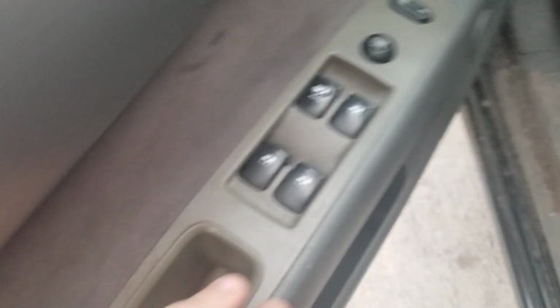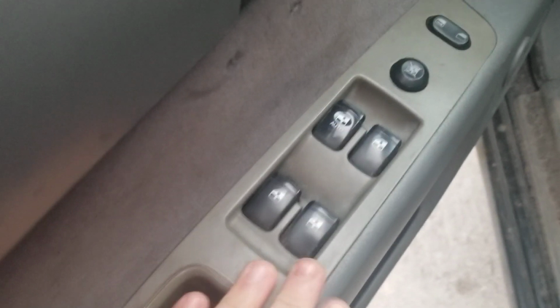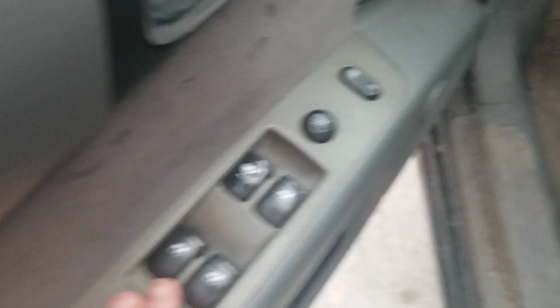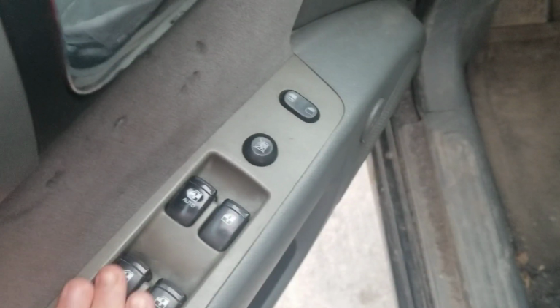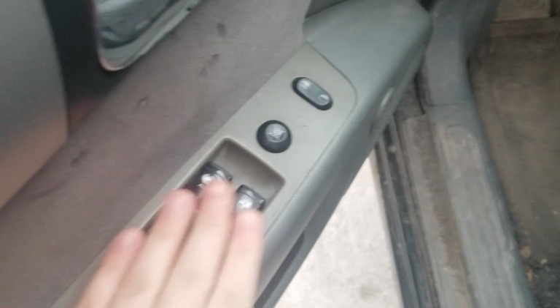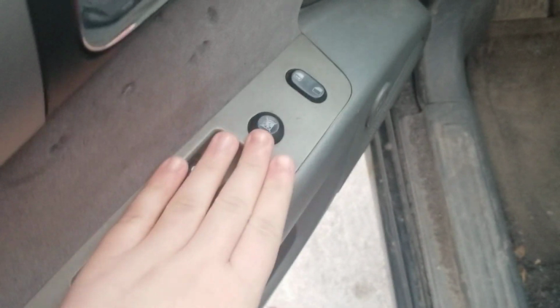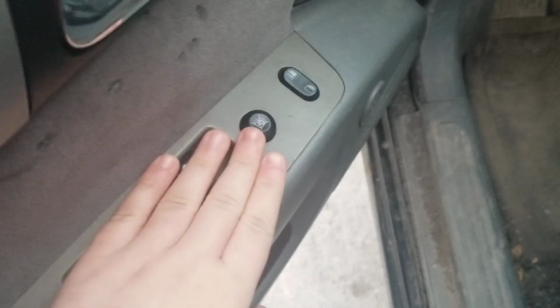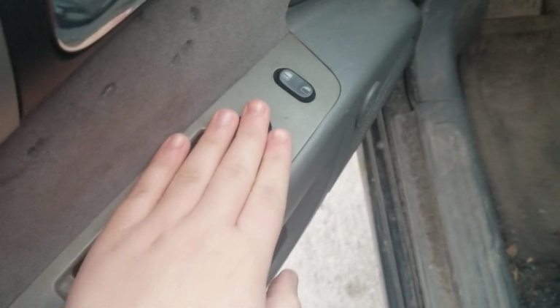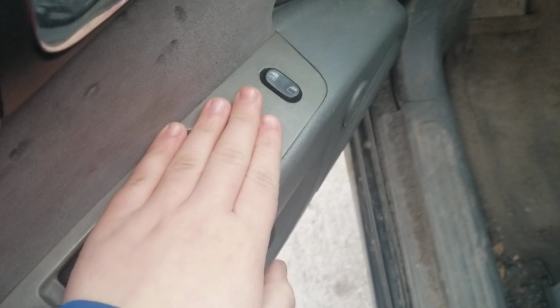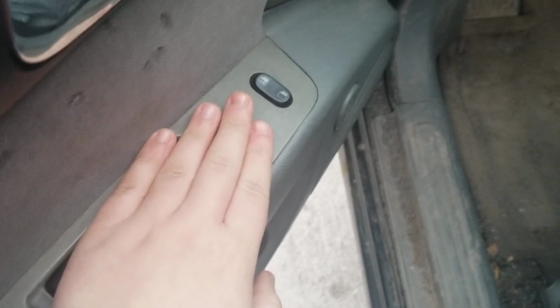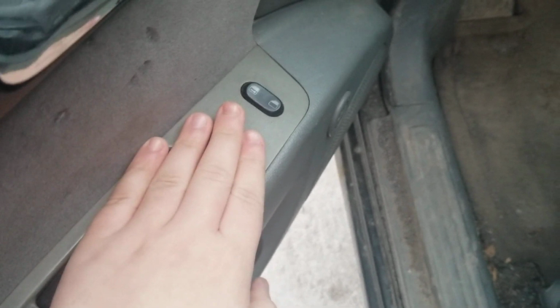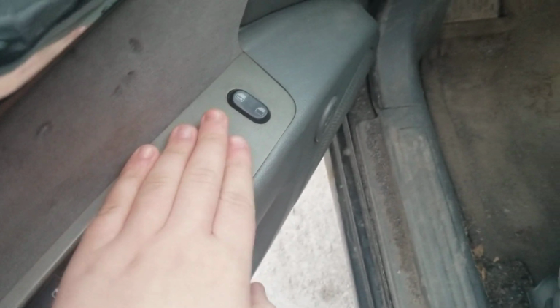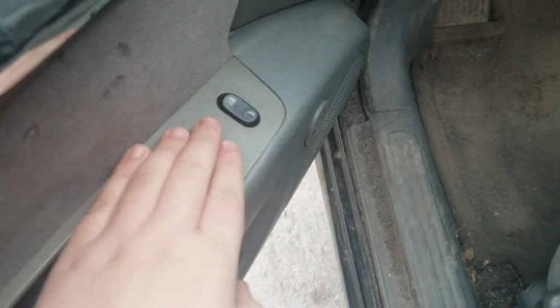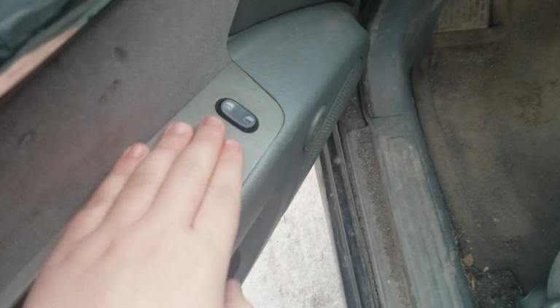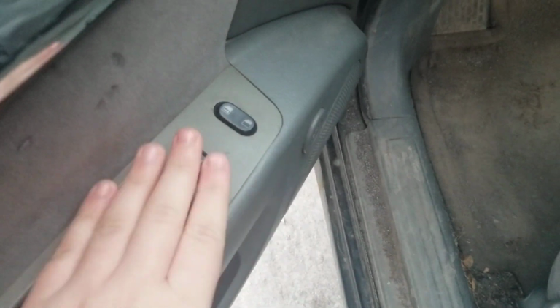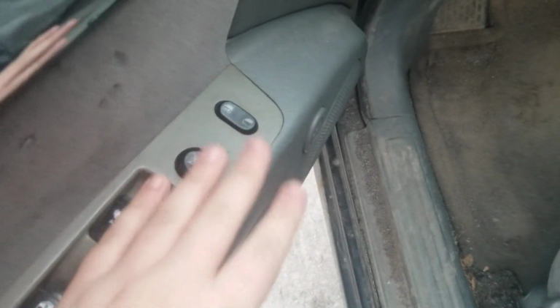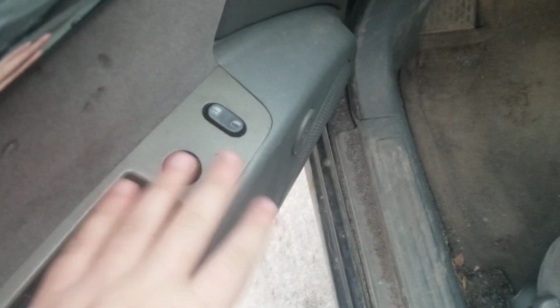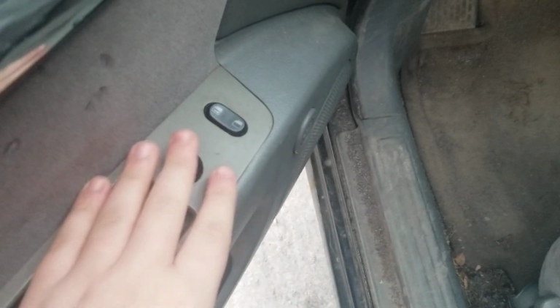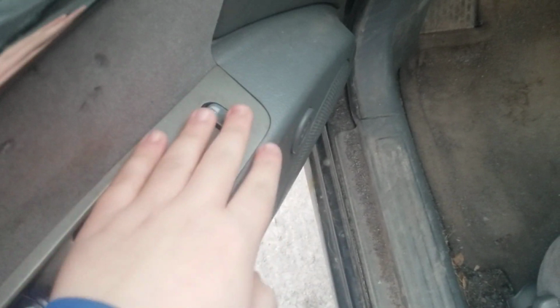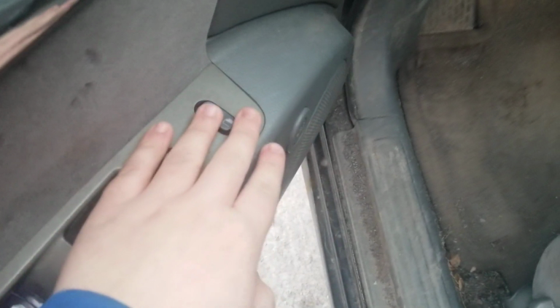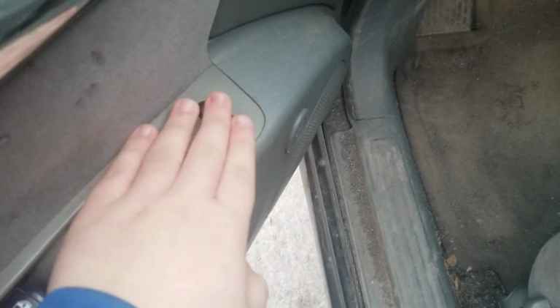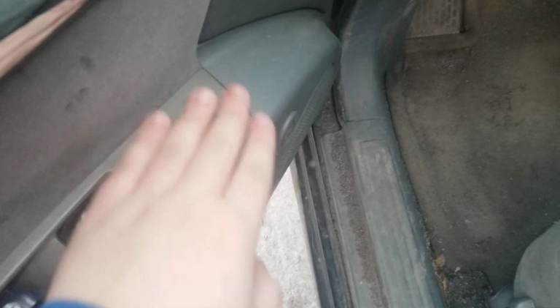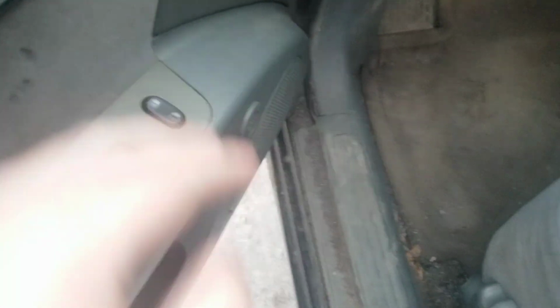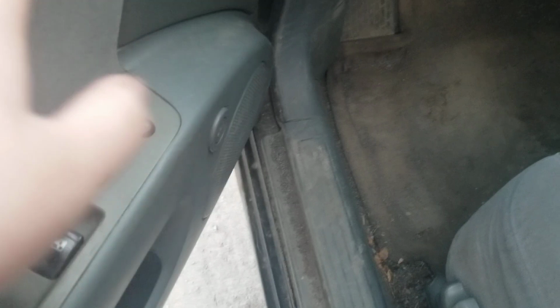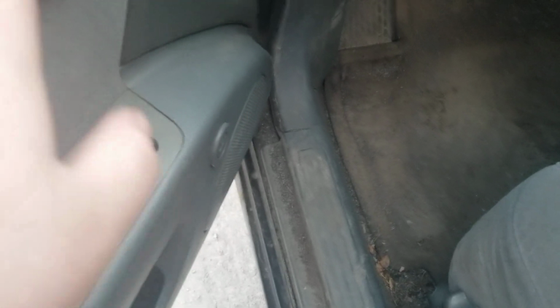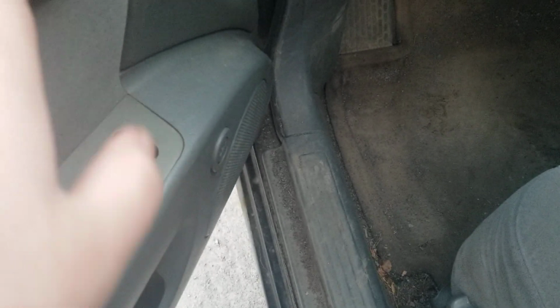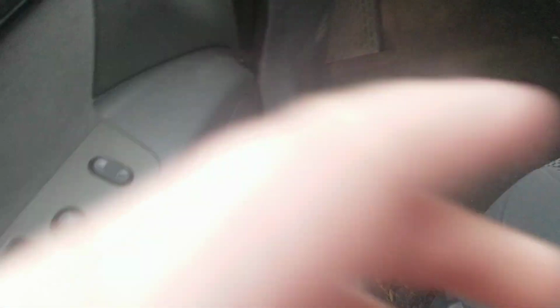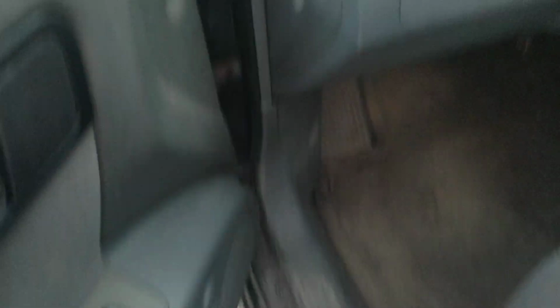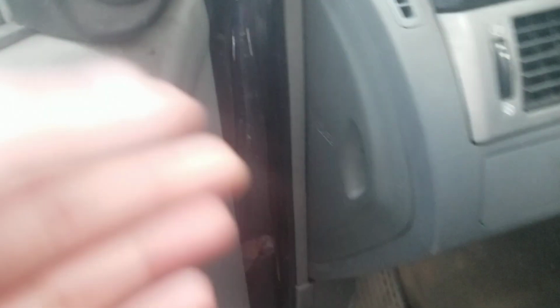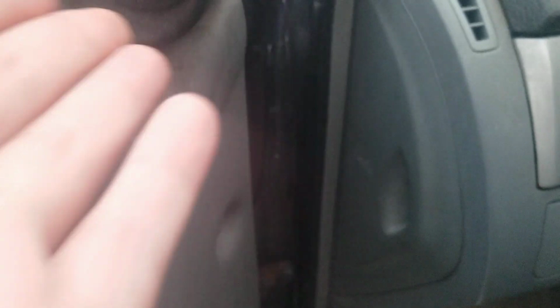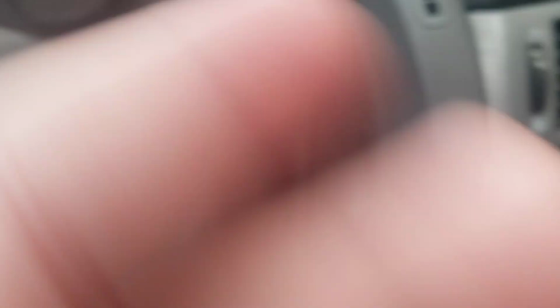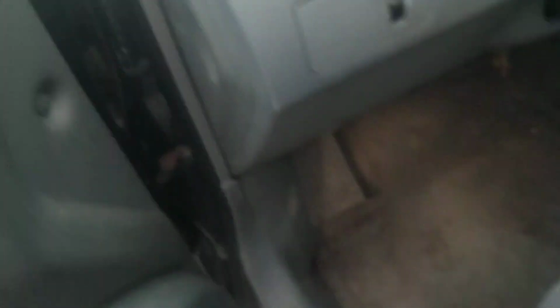Still the same power windows, power unlock windows, power locks, power windows, power mirrors.